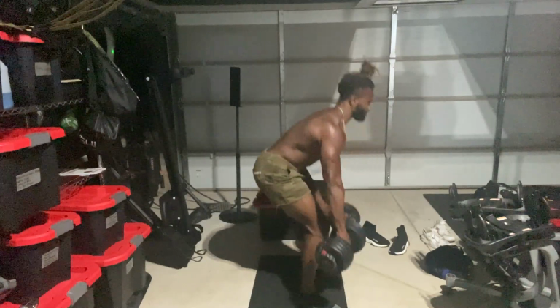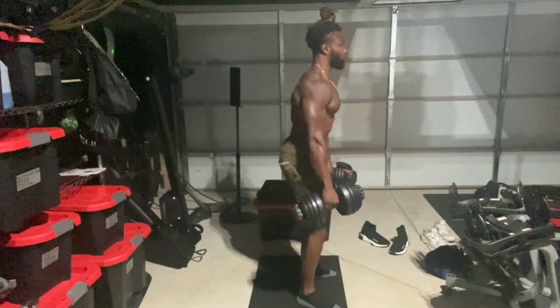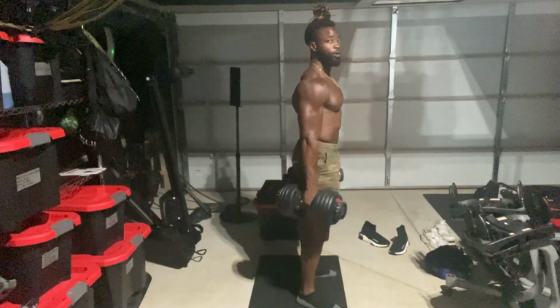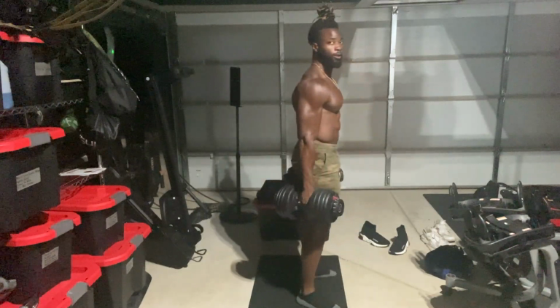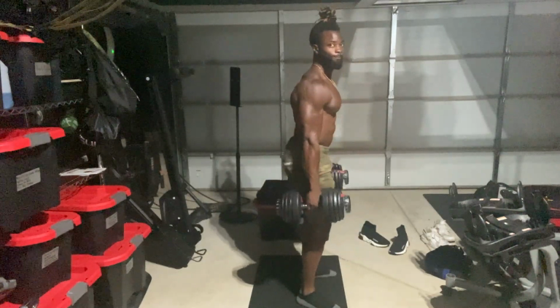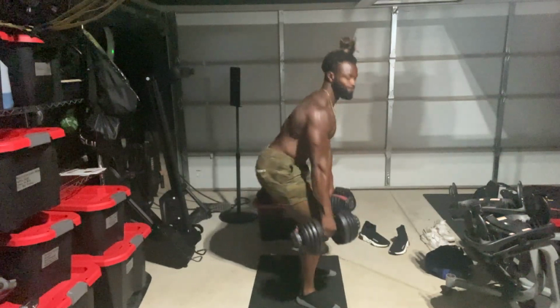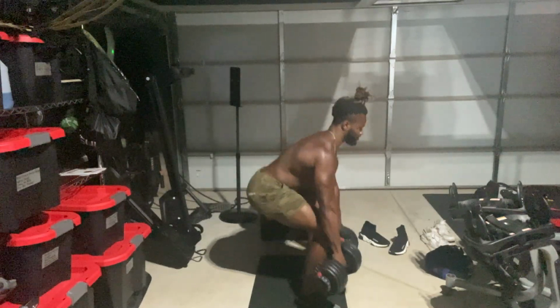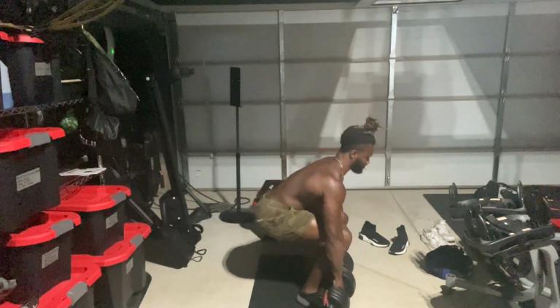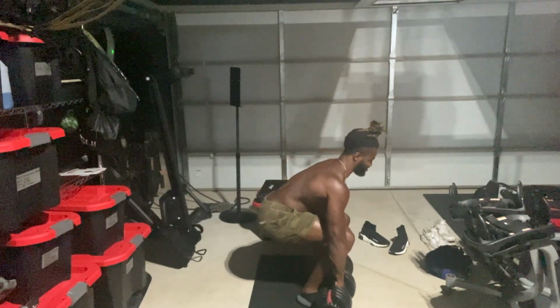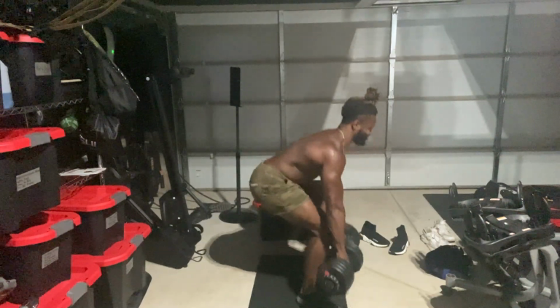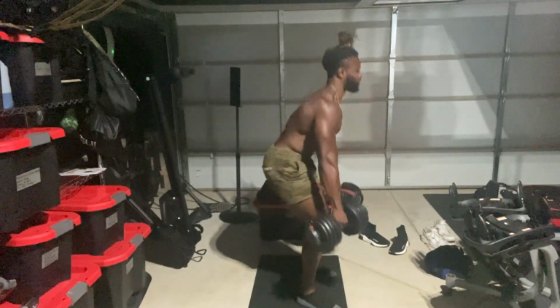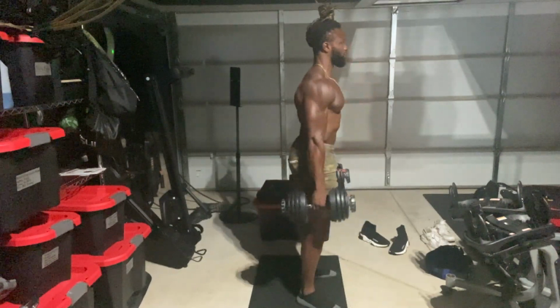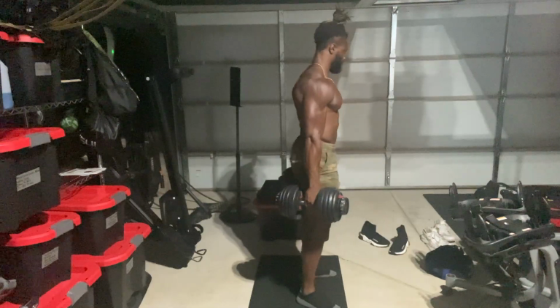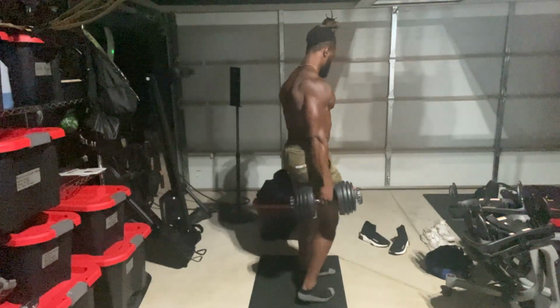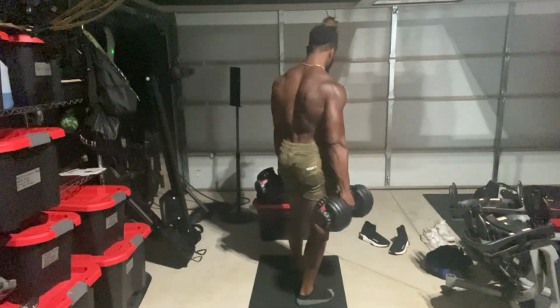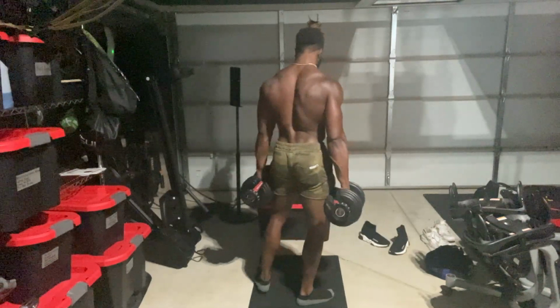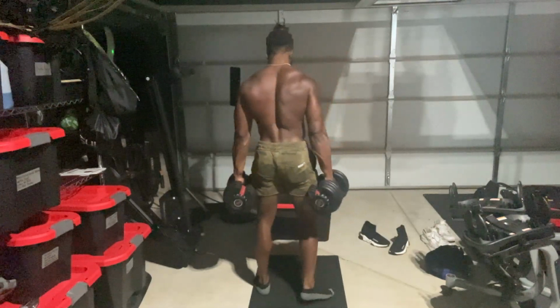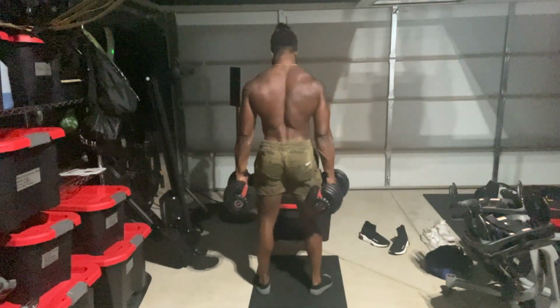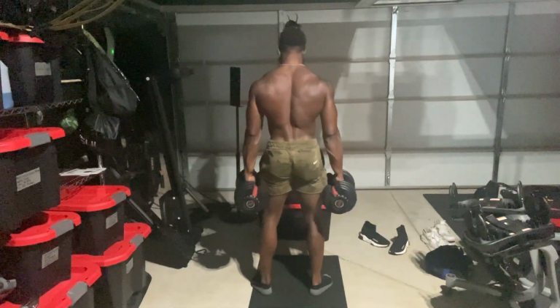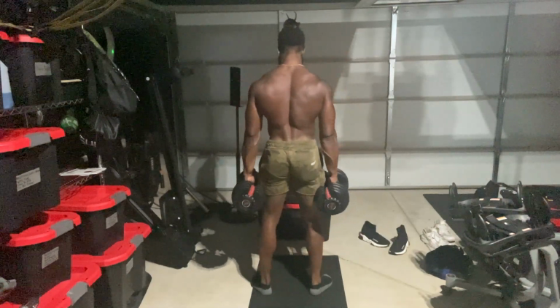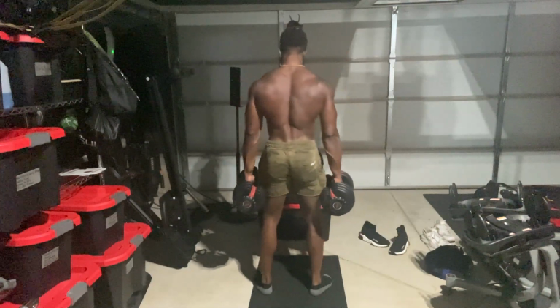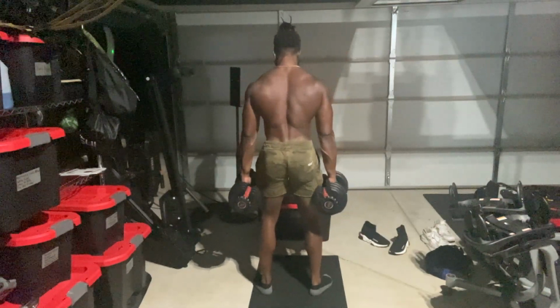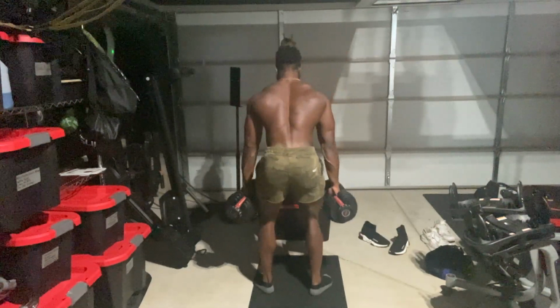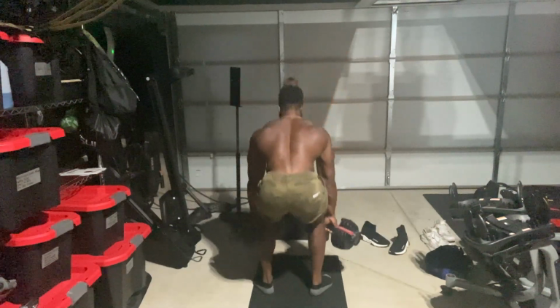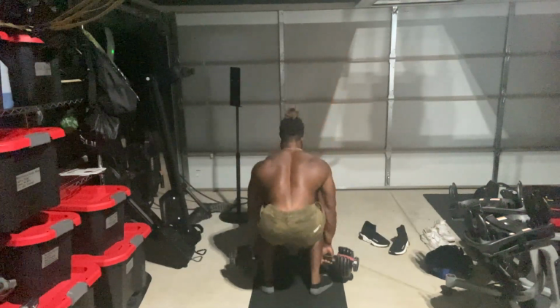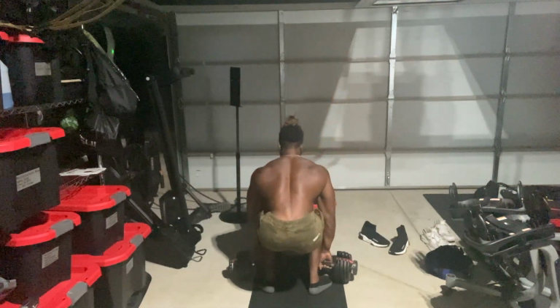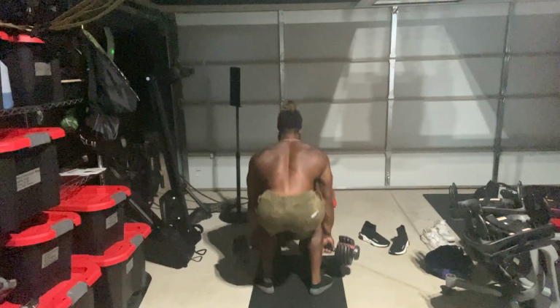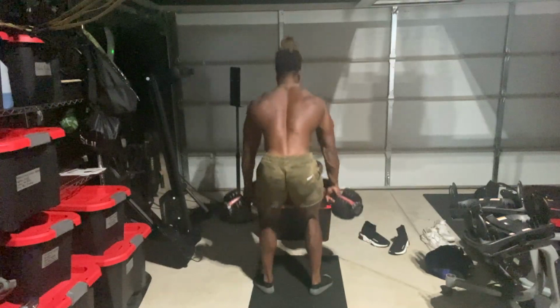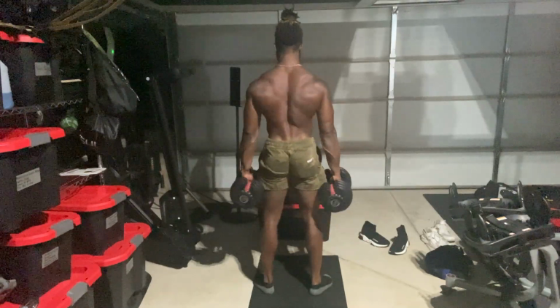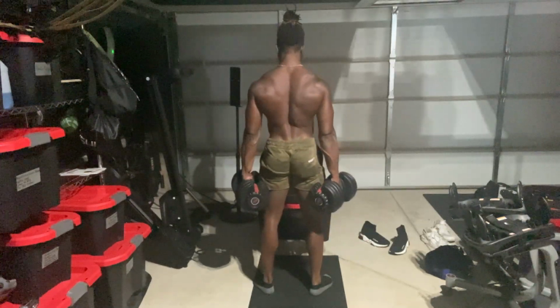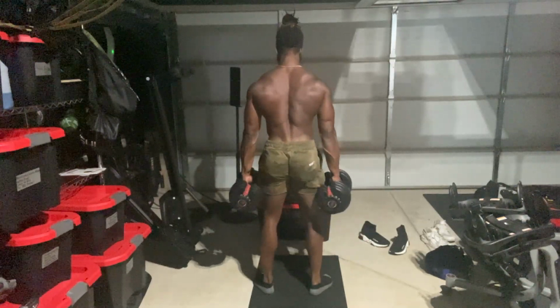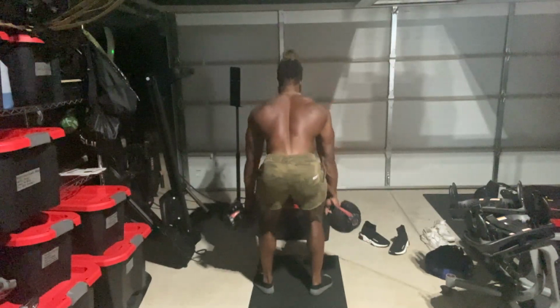The form is everything. As I said, deadlifts are responsible for good posture. So as long as your form is on point, all else shall fall in place.